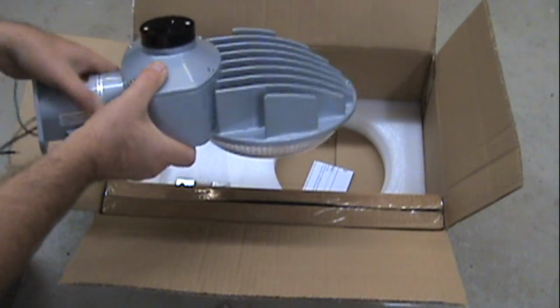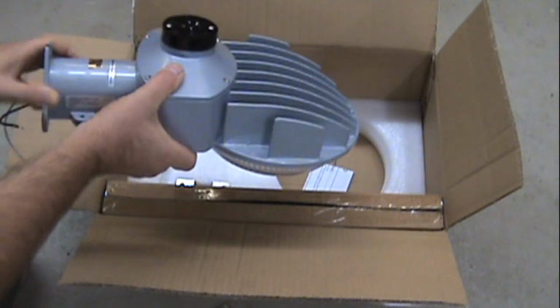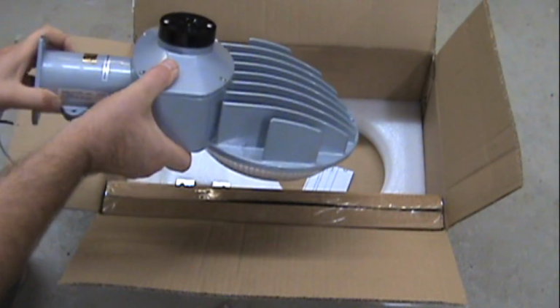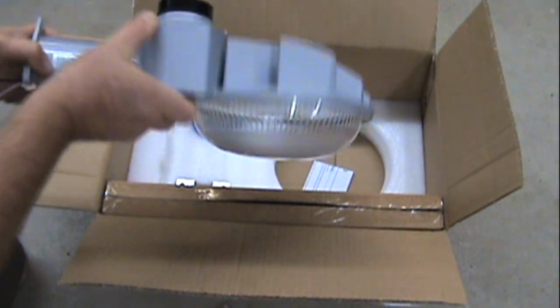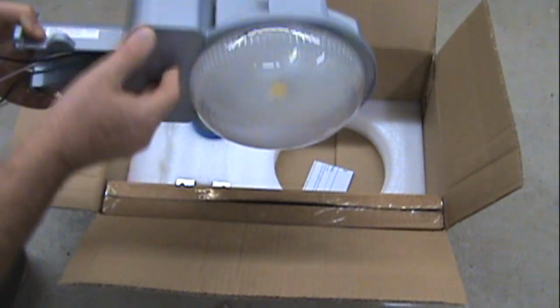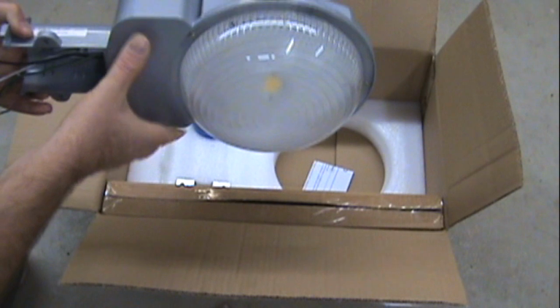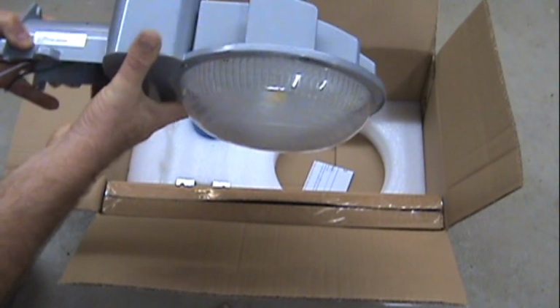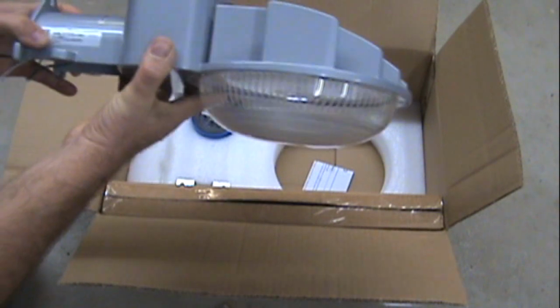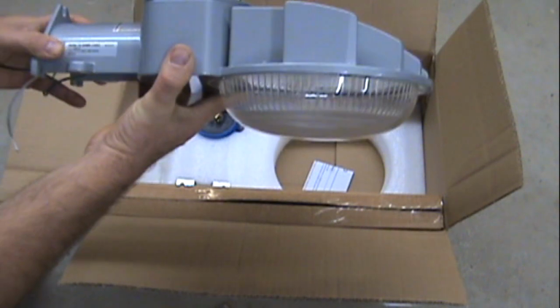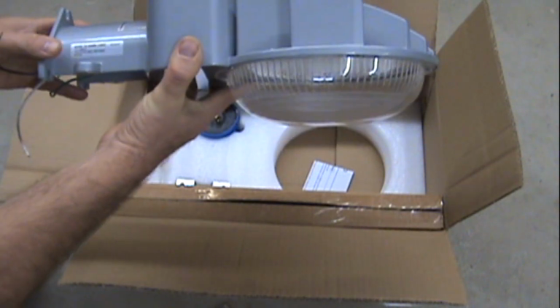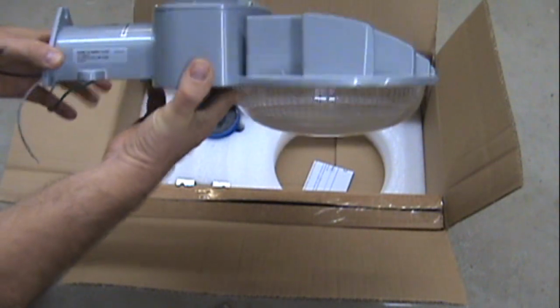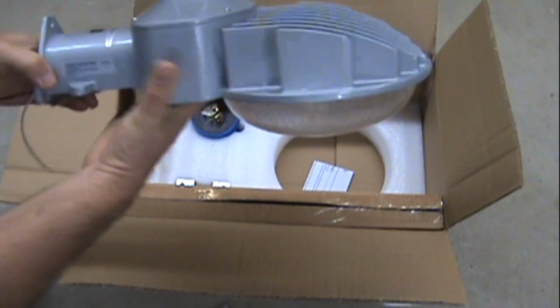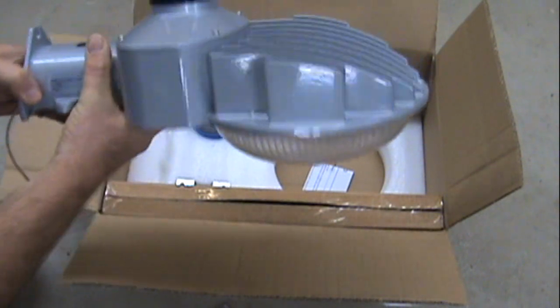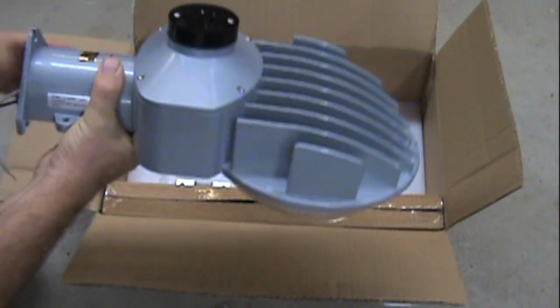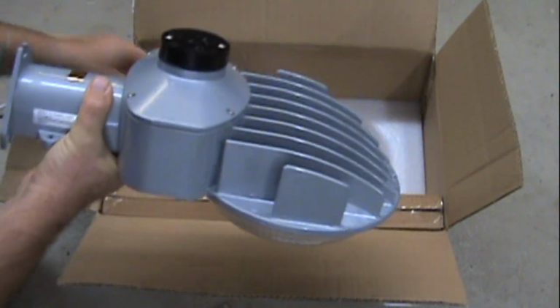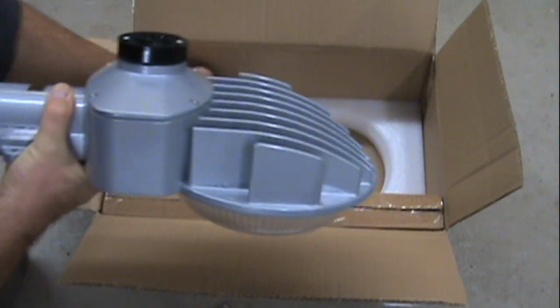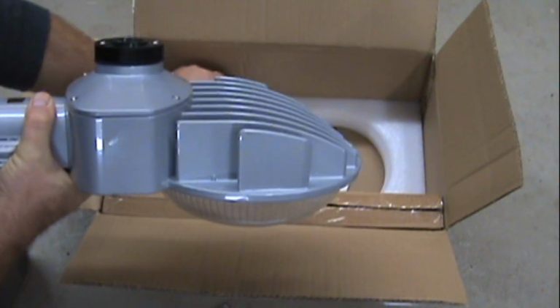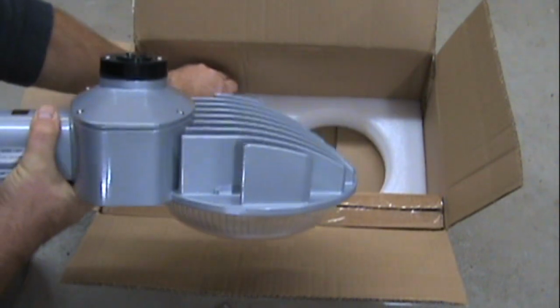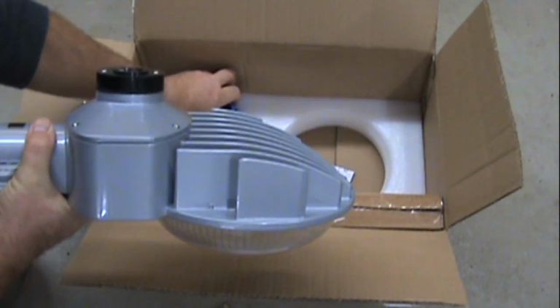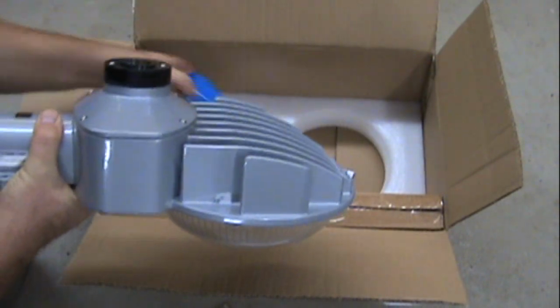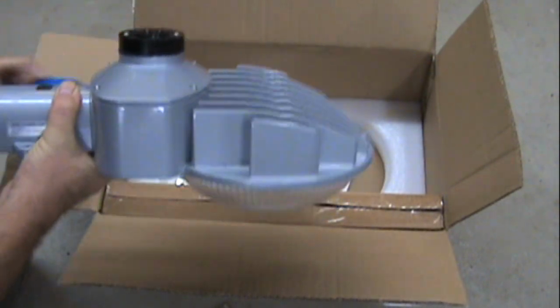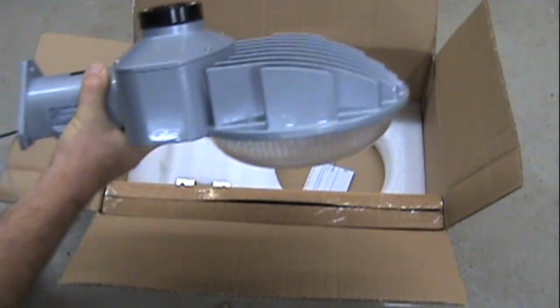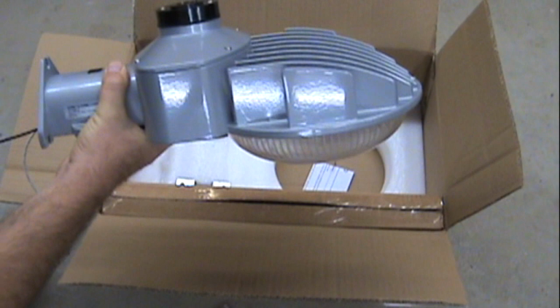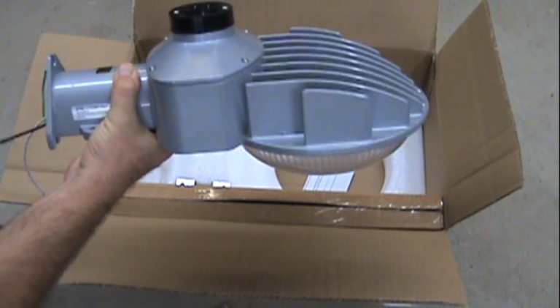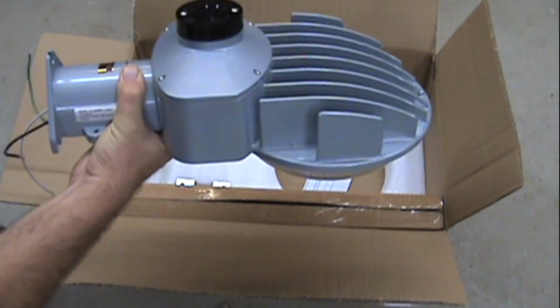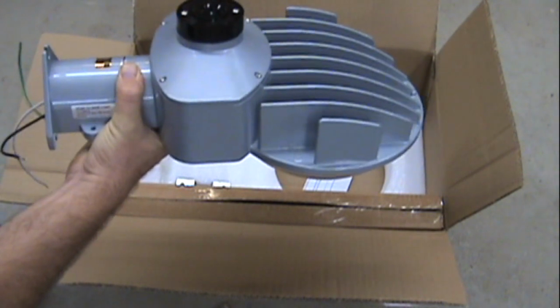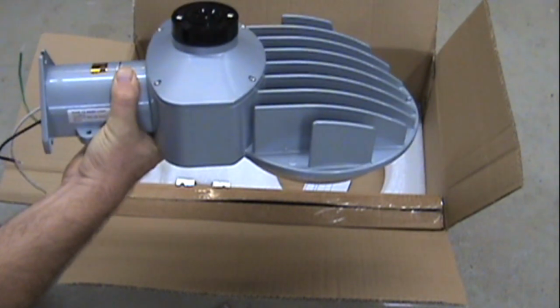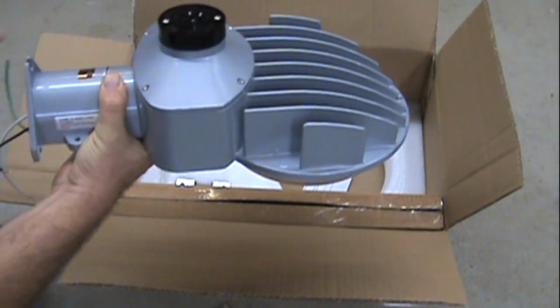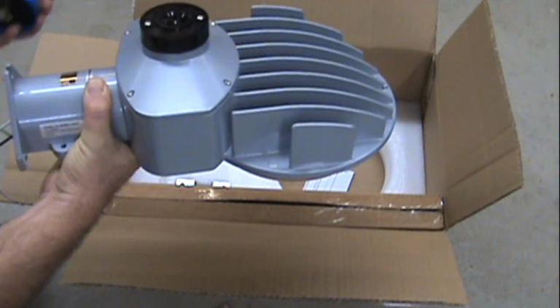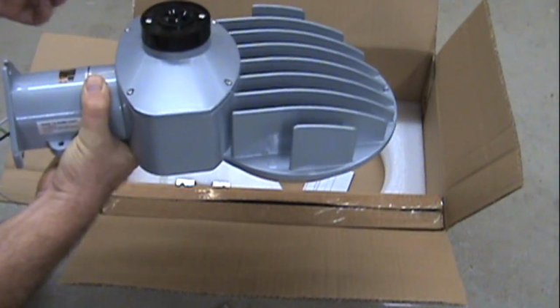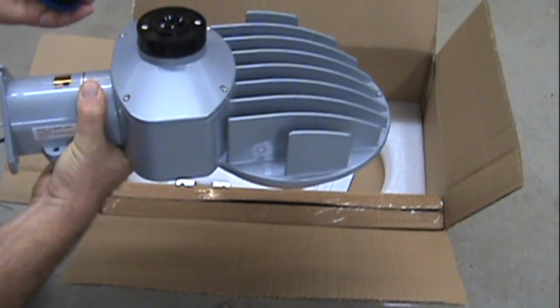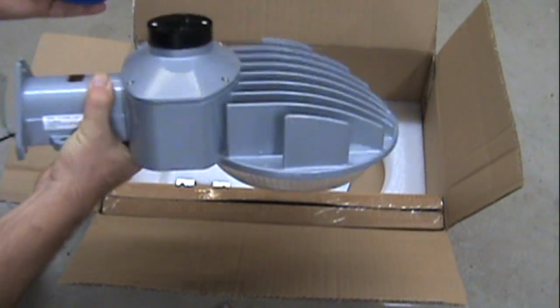It operates on 120 to 277 volt. It comes with a multi-volt twist lock photocell.